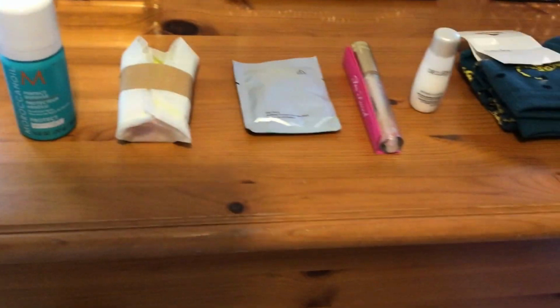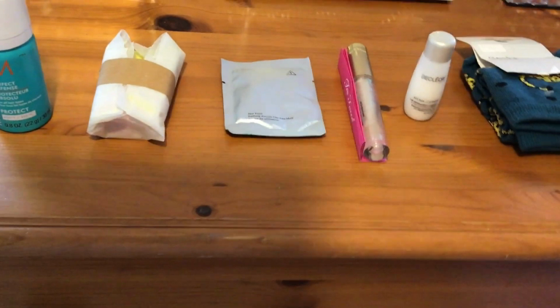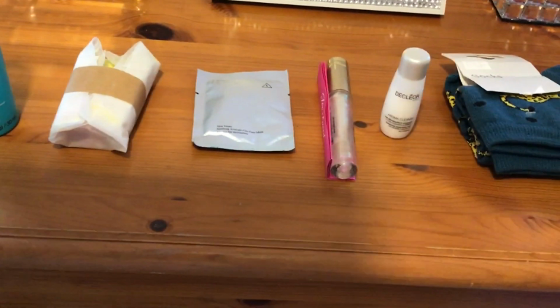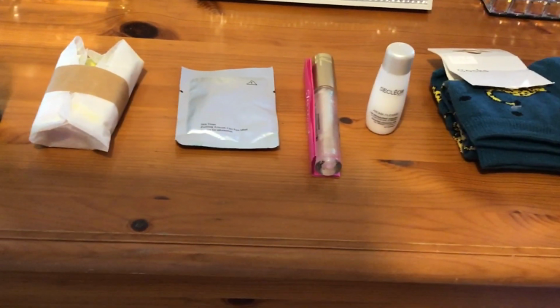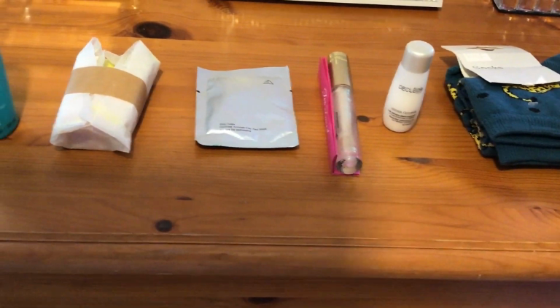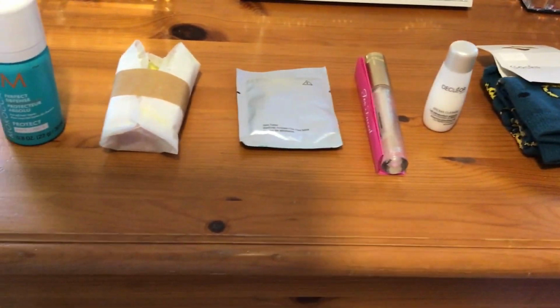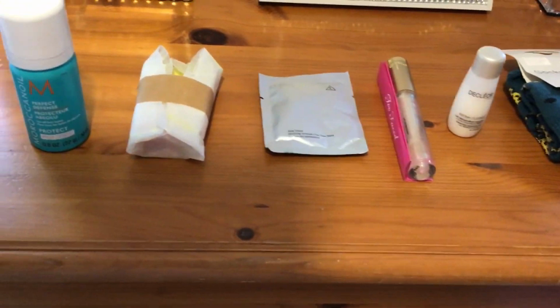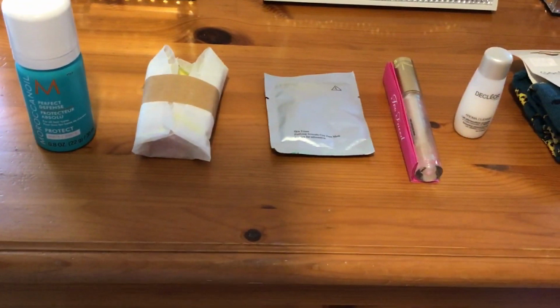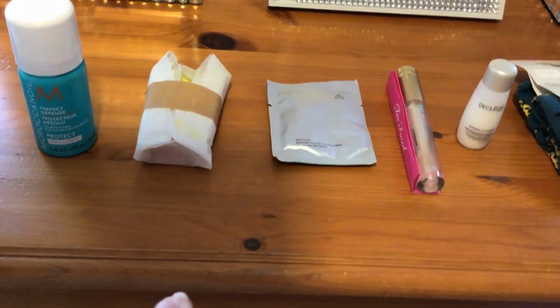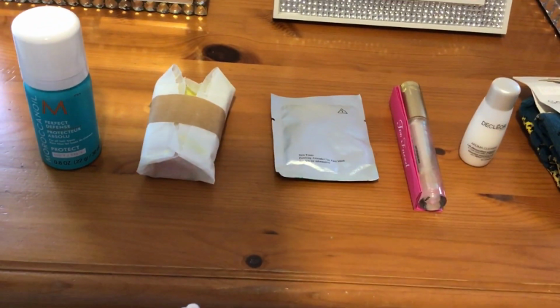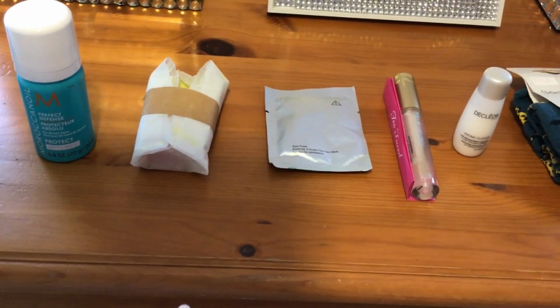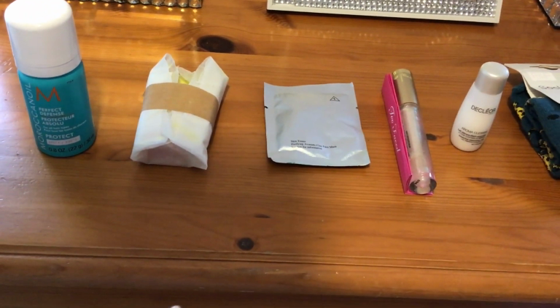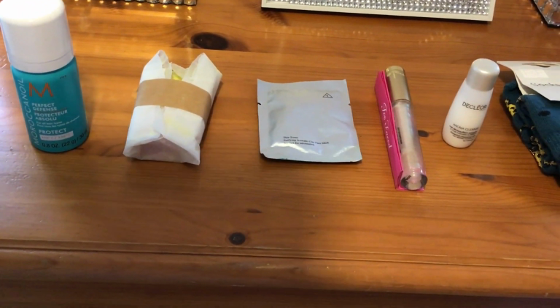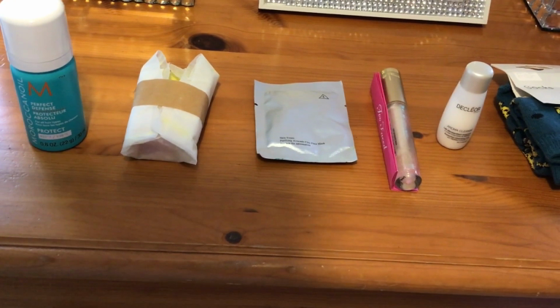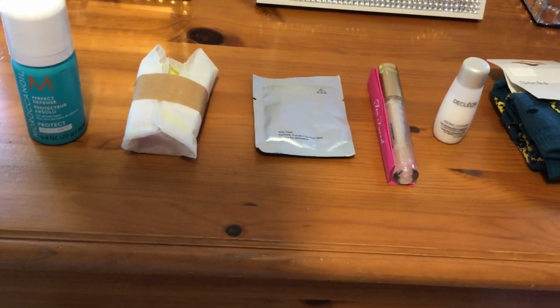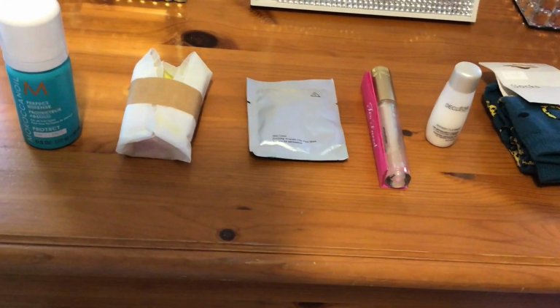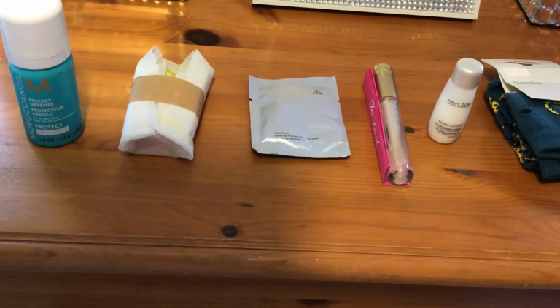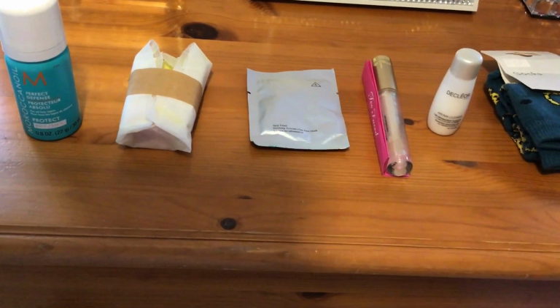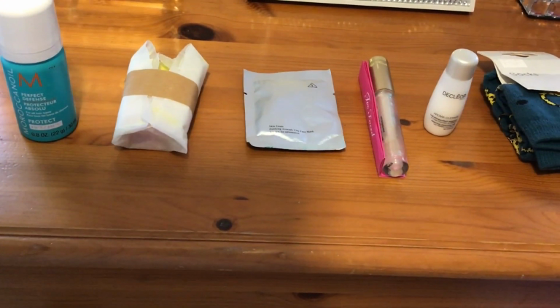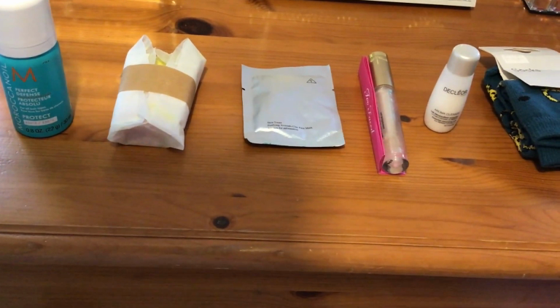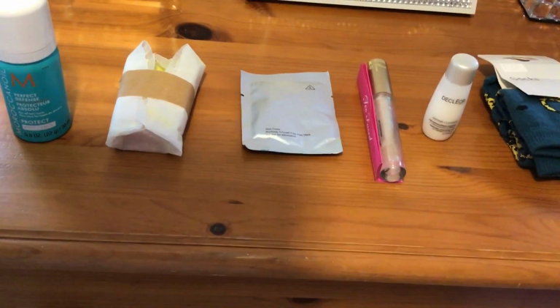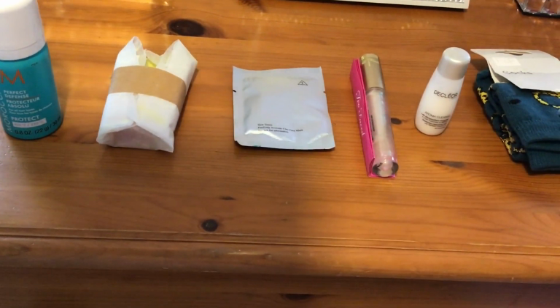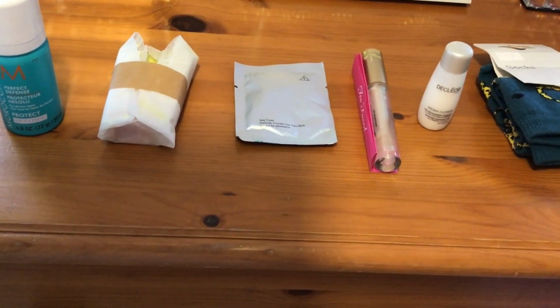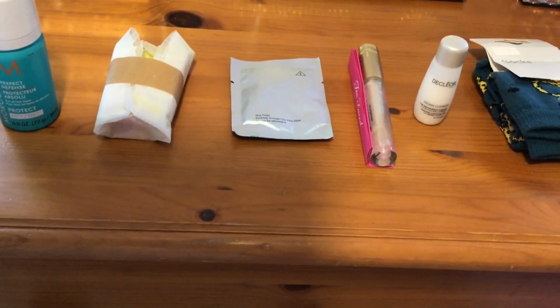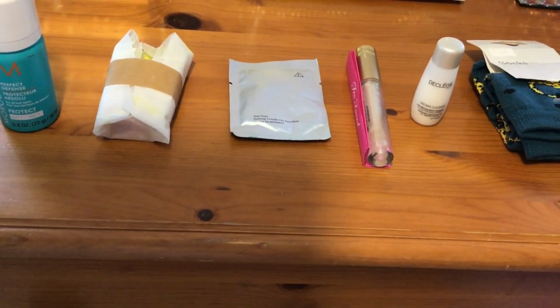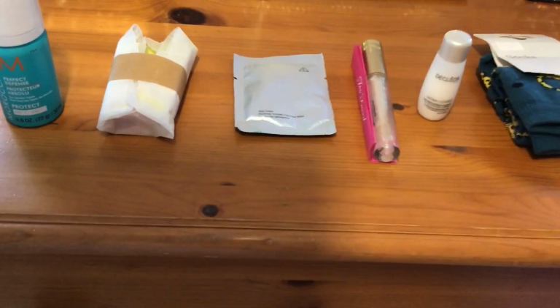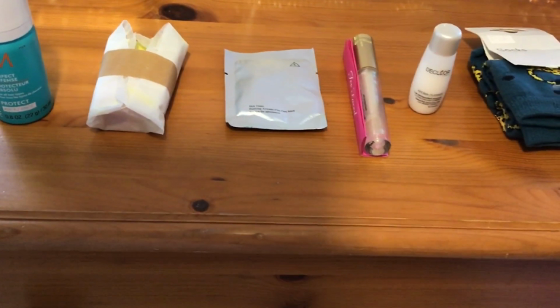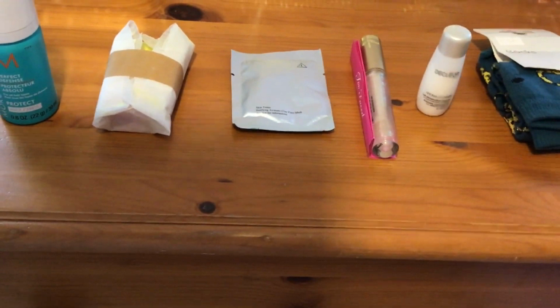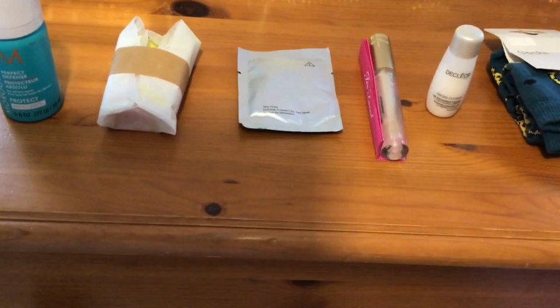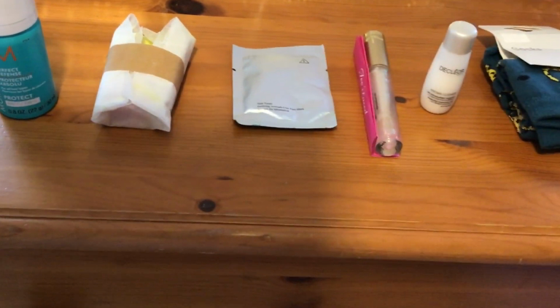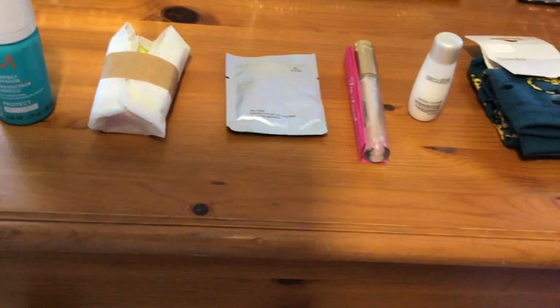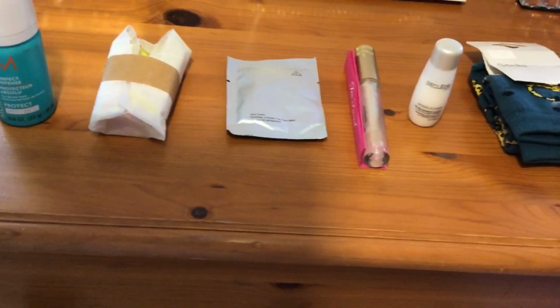Then the other thing moving along was a soap from Lush. So I think it's the rhubarb and custard one. I'm hoping that, you know, it works out fine.